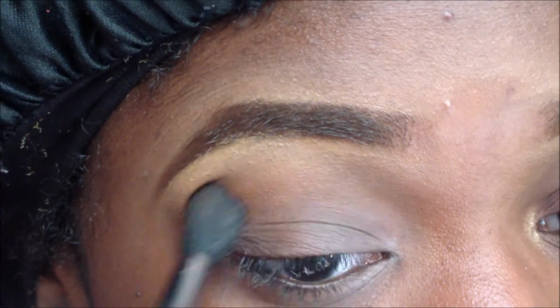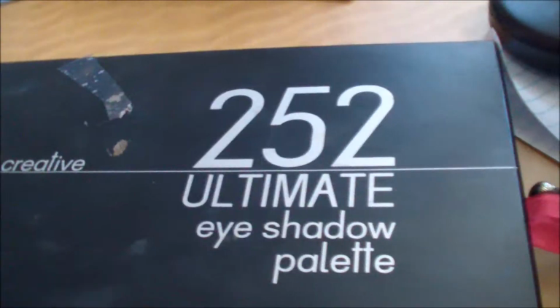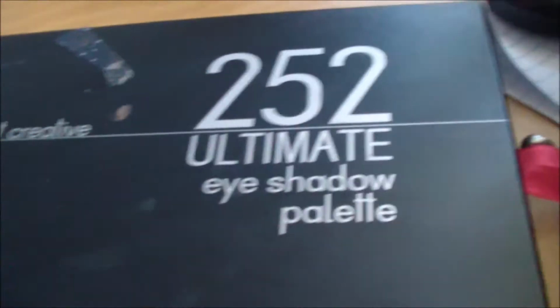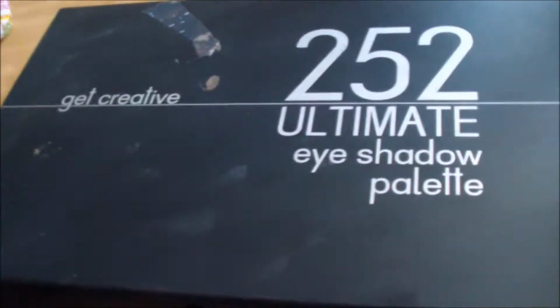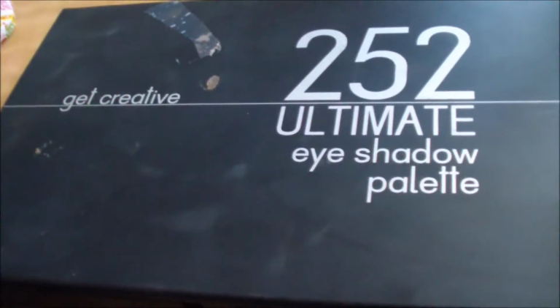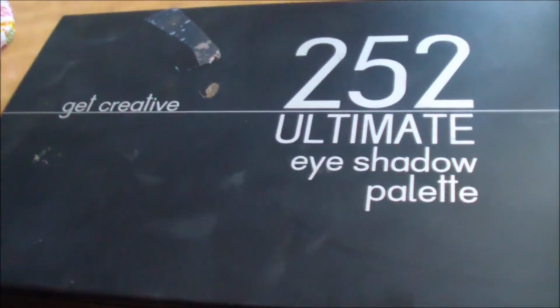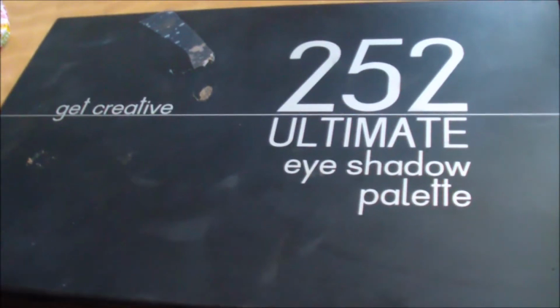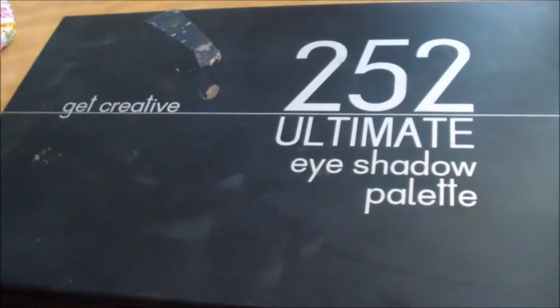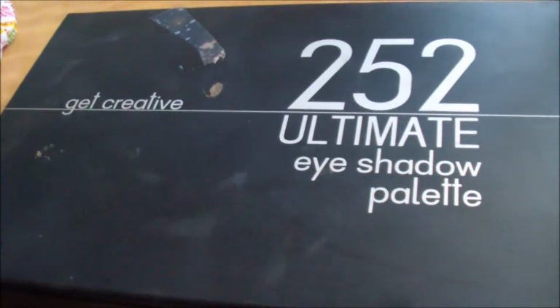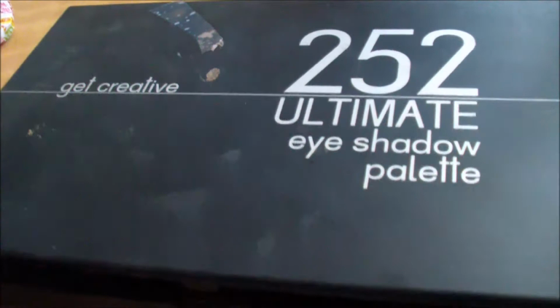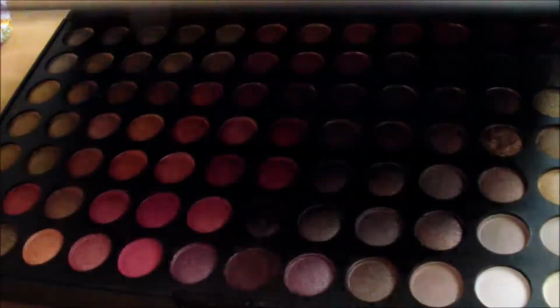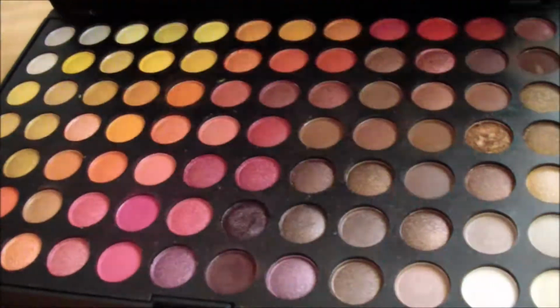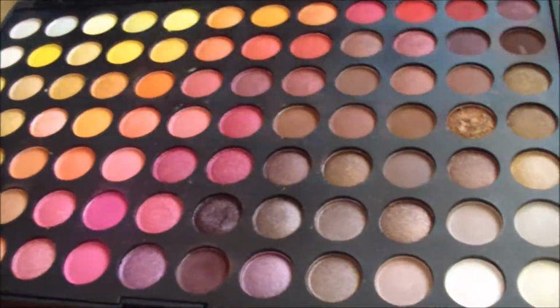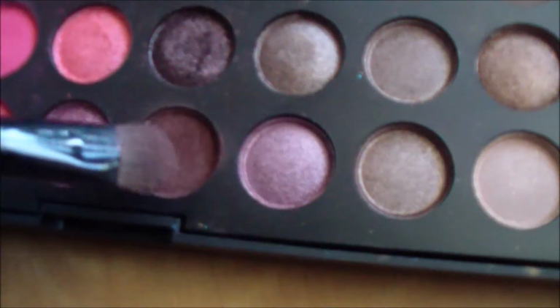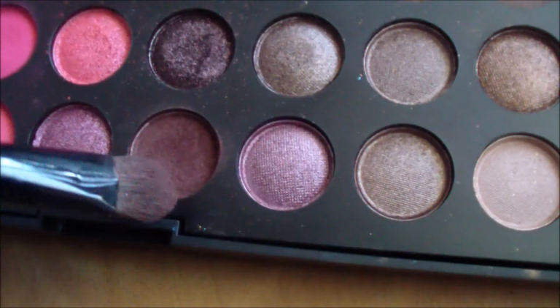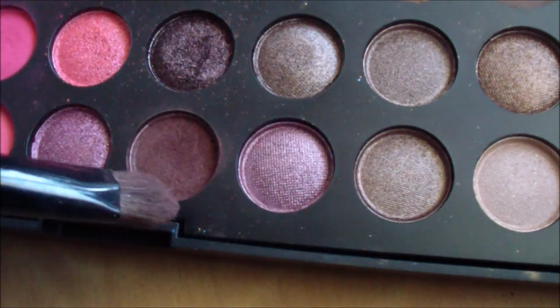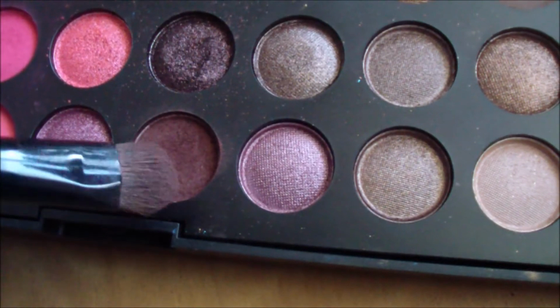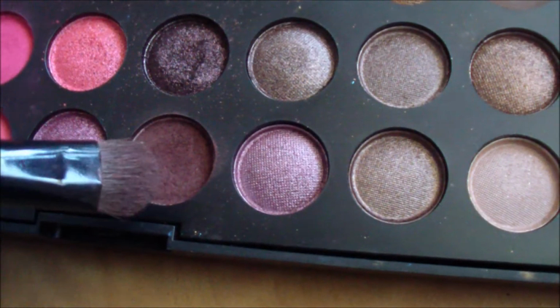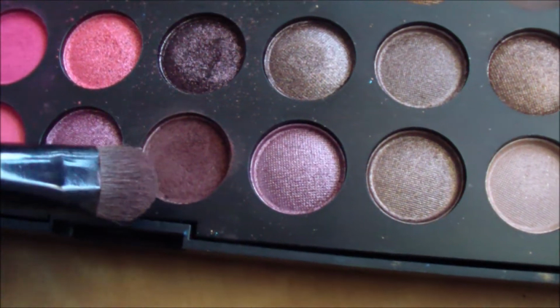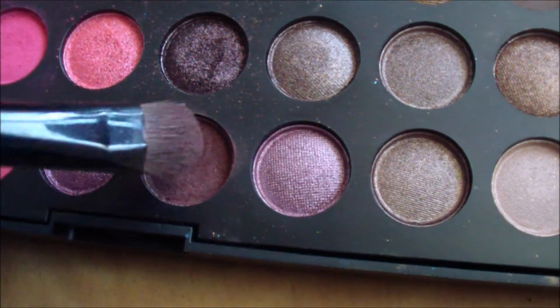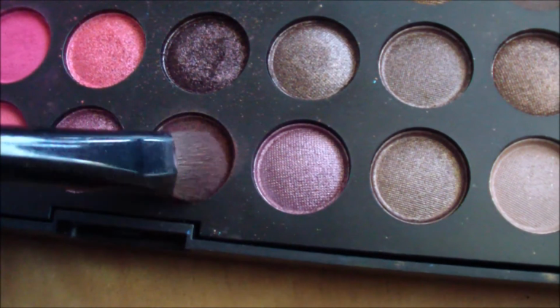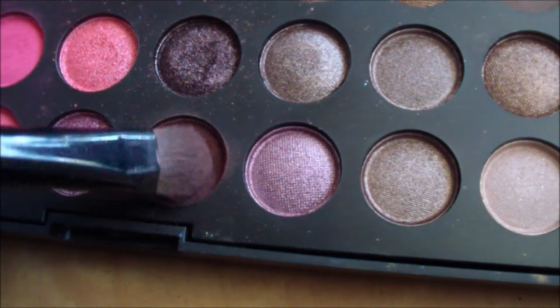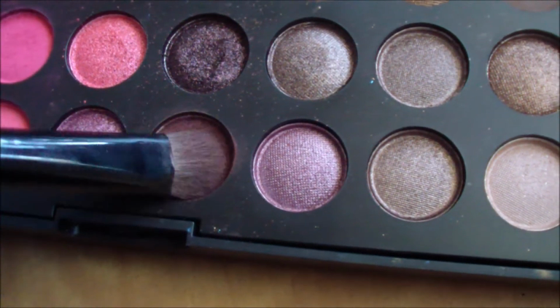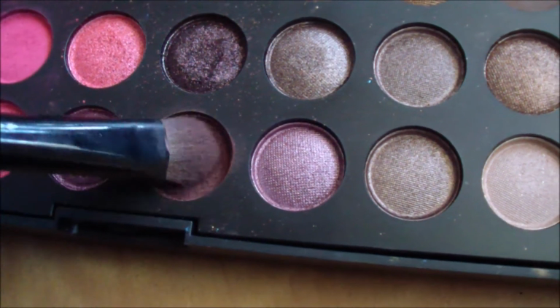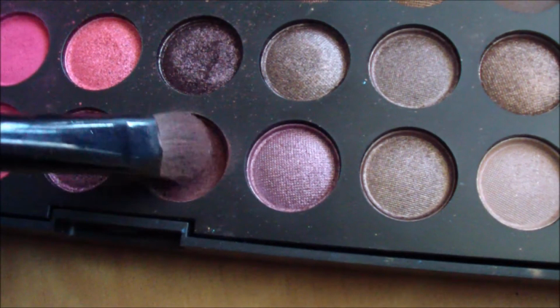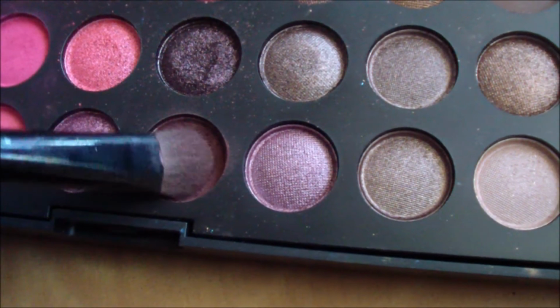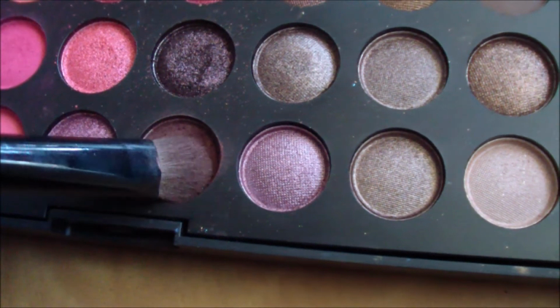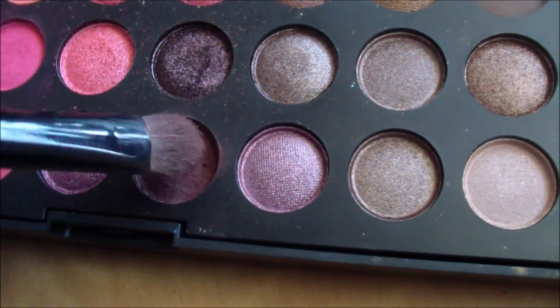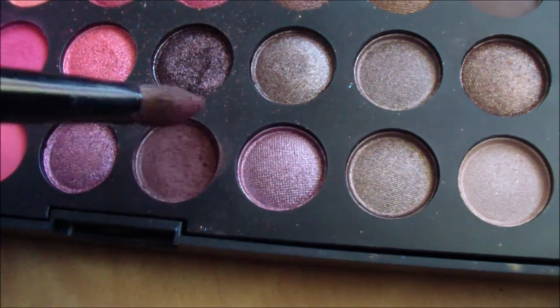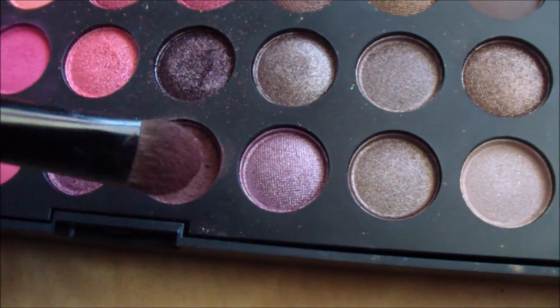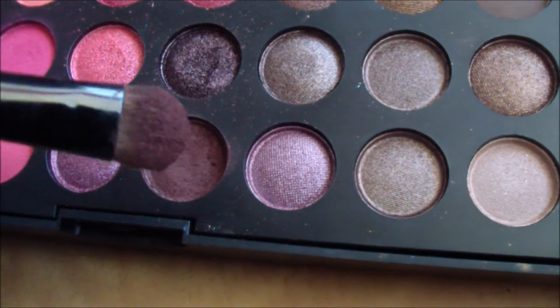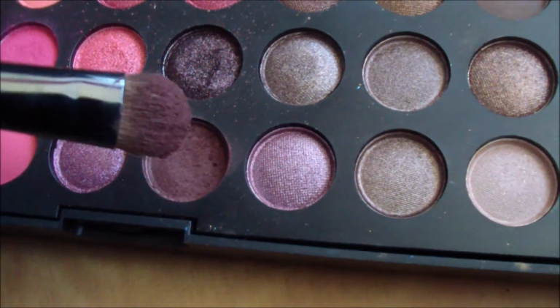In my Coastal Scents 252 palette, I'm going to take this nice cranberry color right here and place this all over my lid.